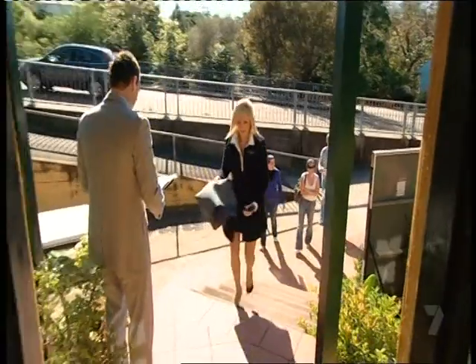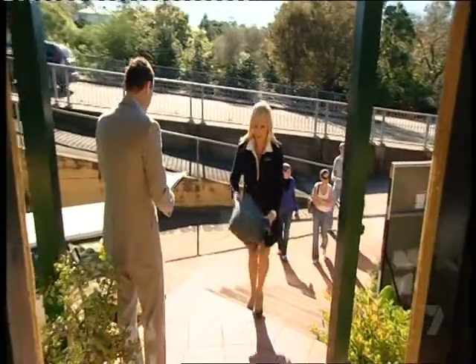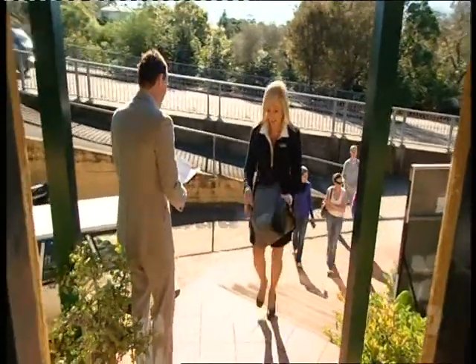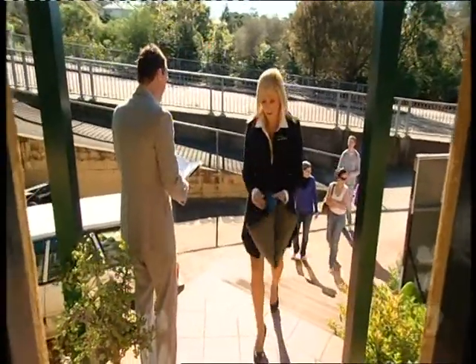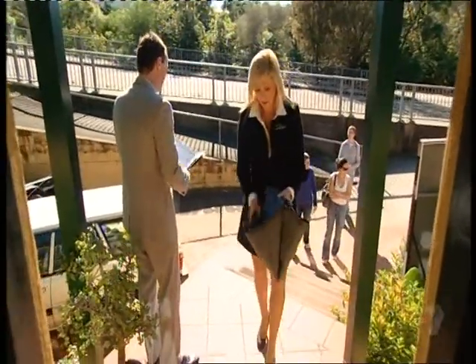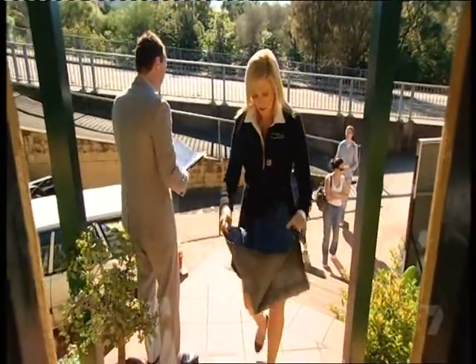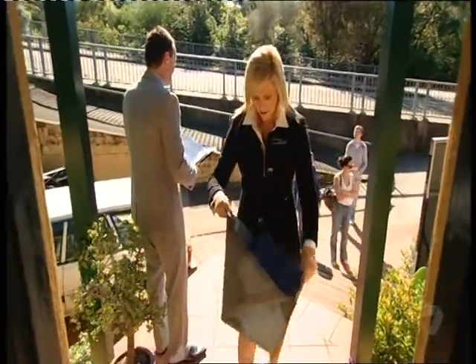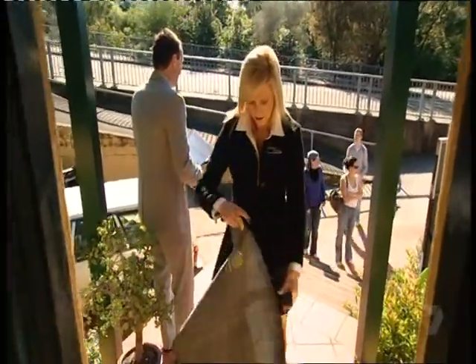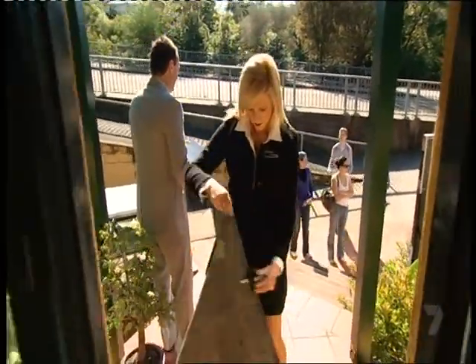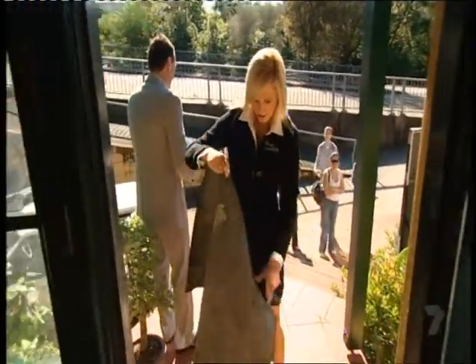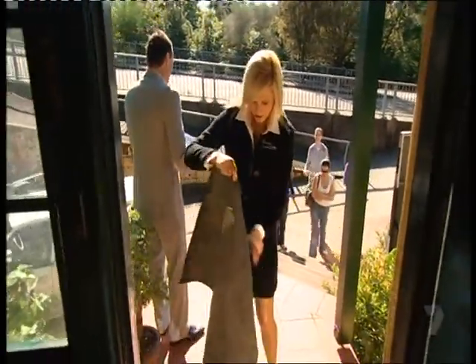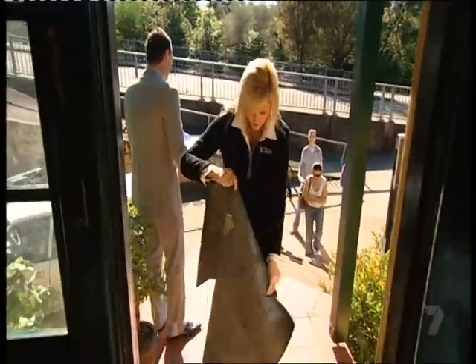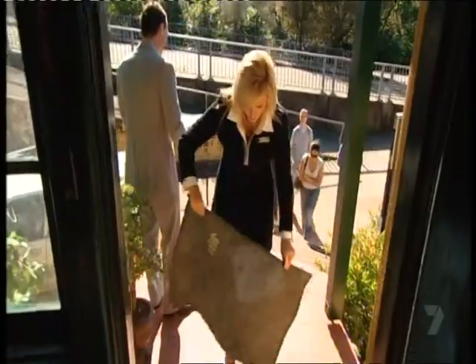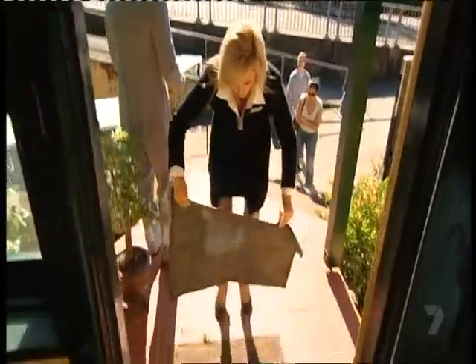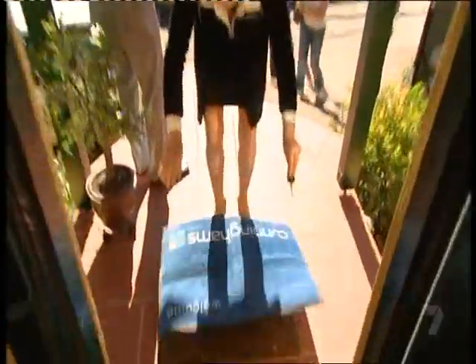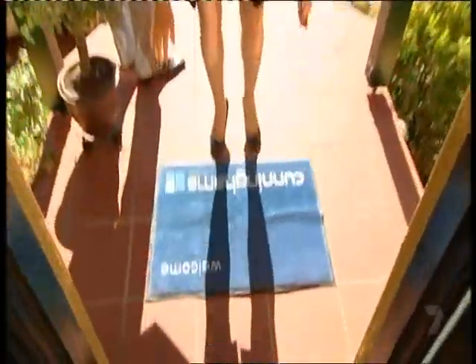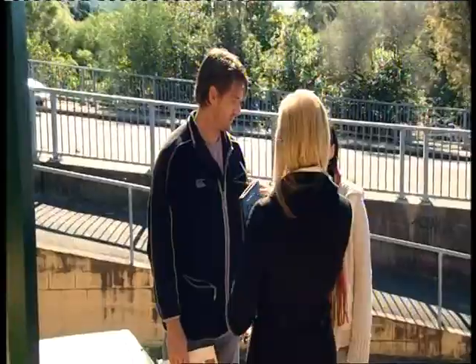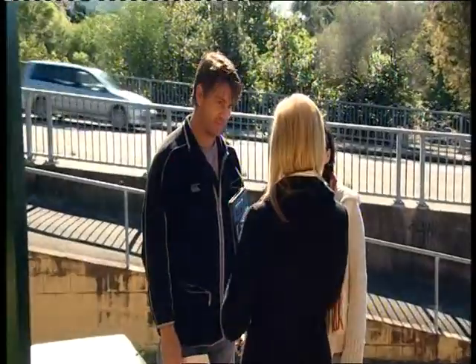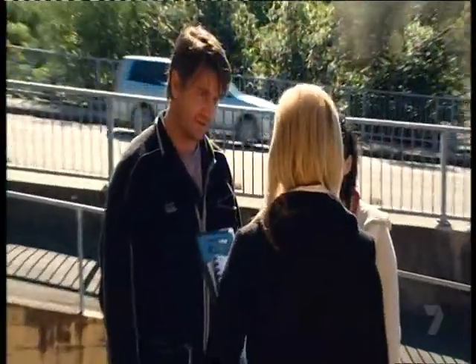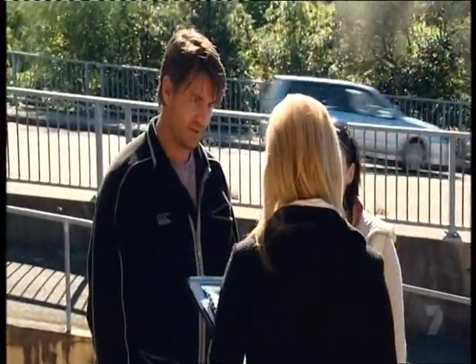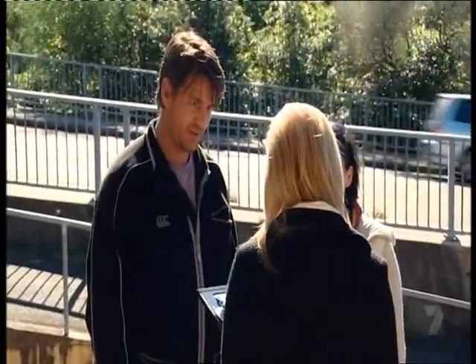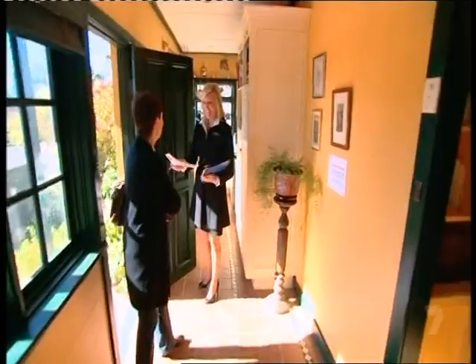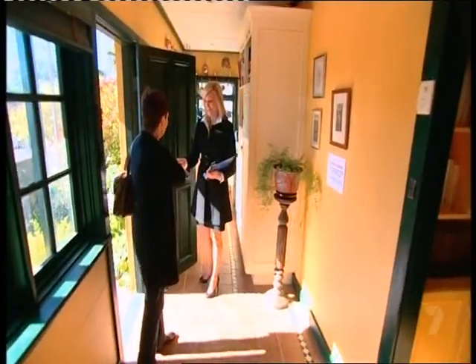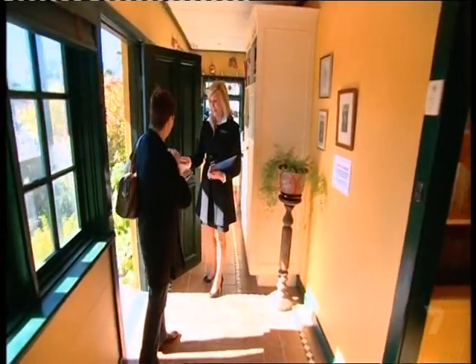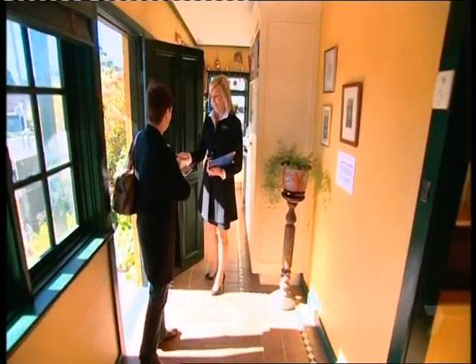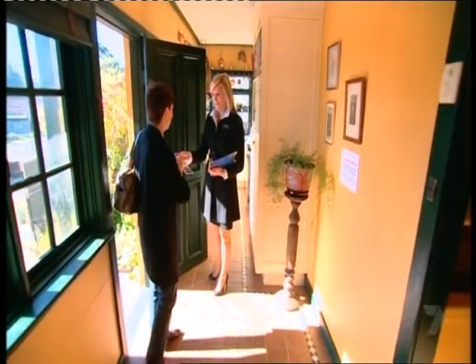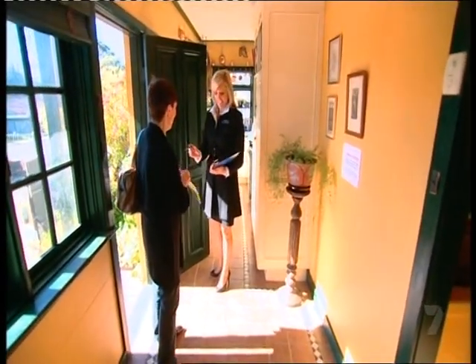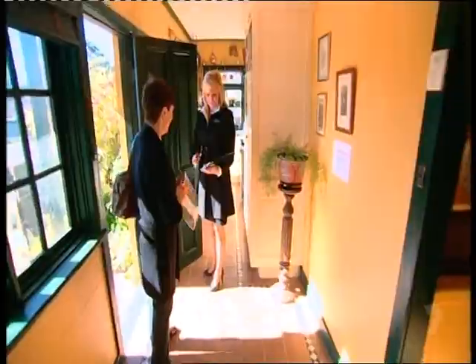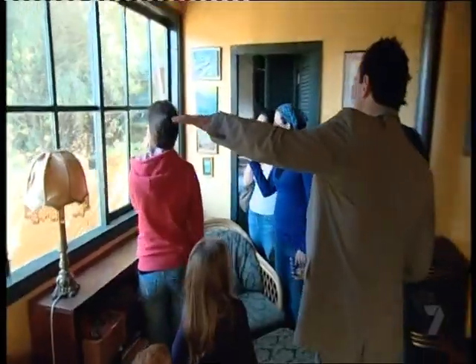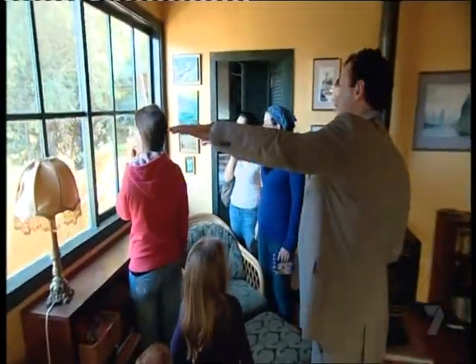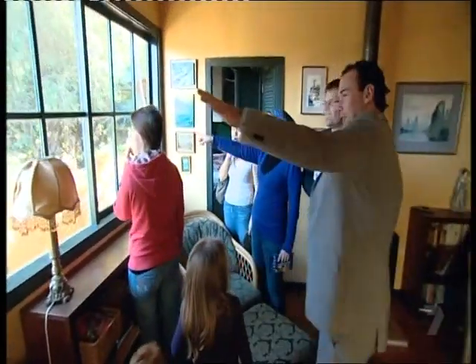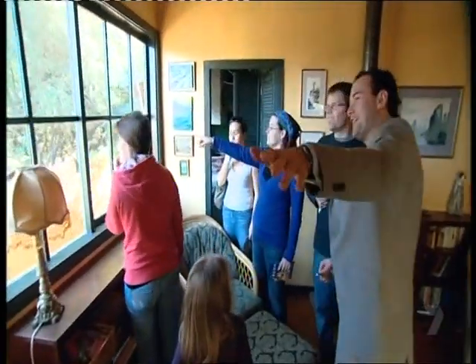The first open is off to a good start. Hello, how are you folks today? Come on through. There's a brochure for you. I'm Amy from Cunningham's. While Amy works the door, Andrew works the crowd.